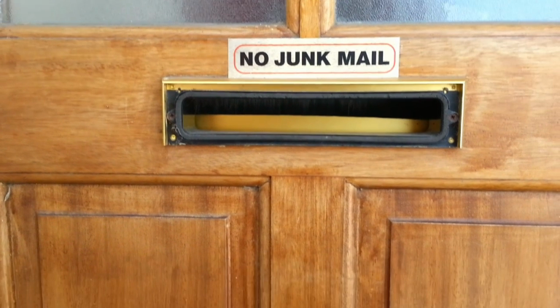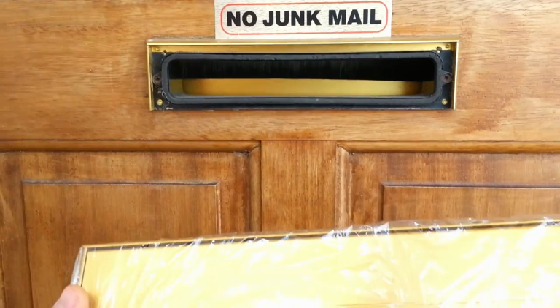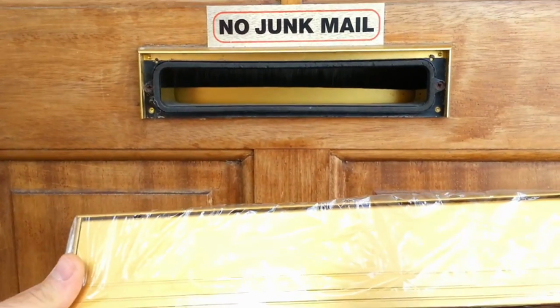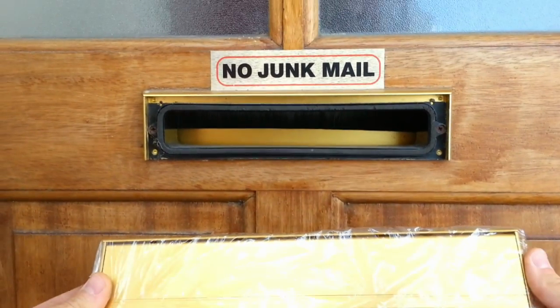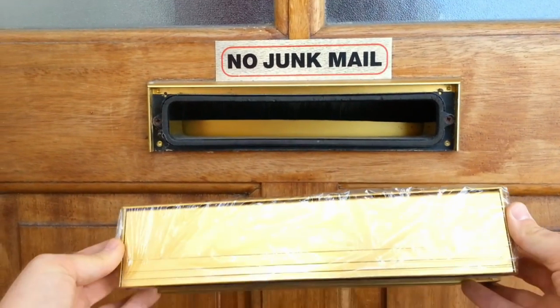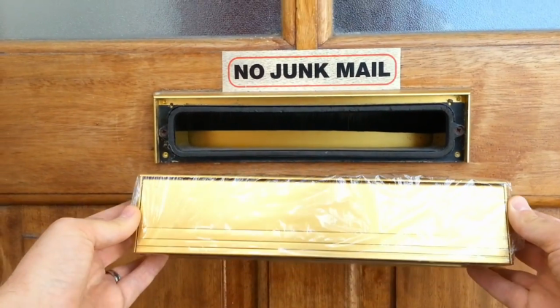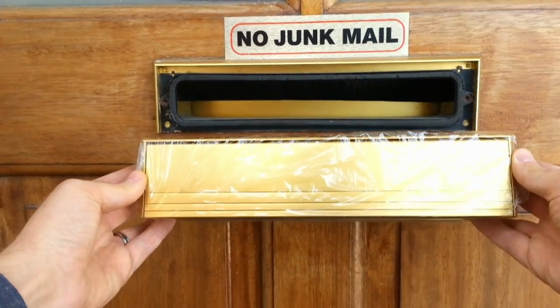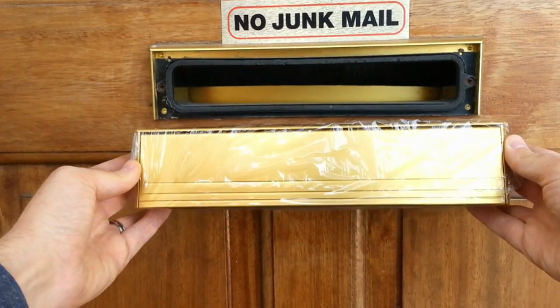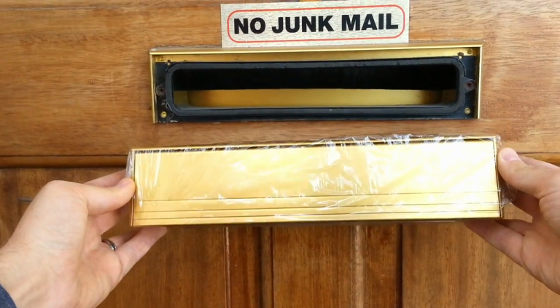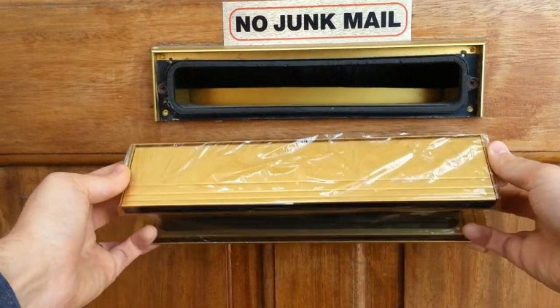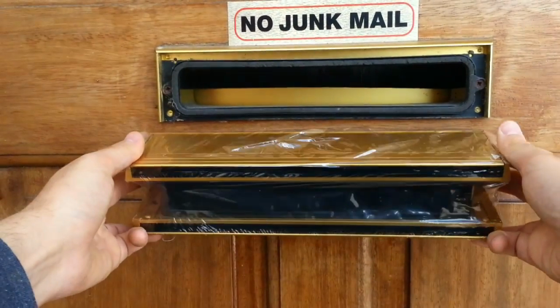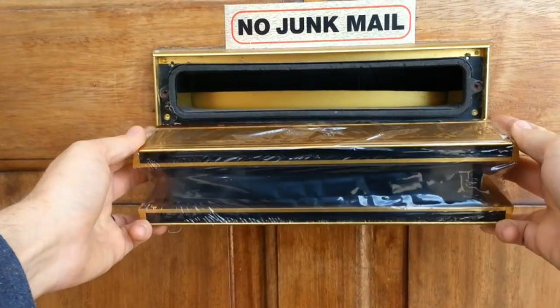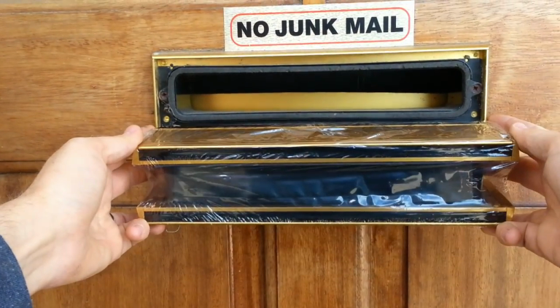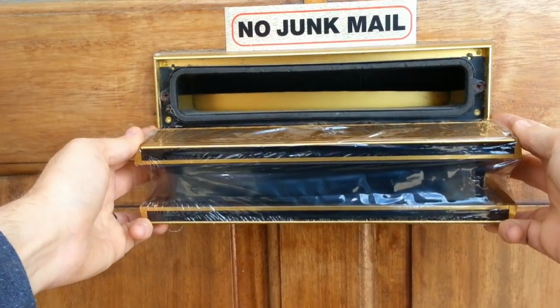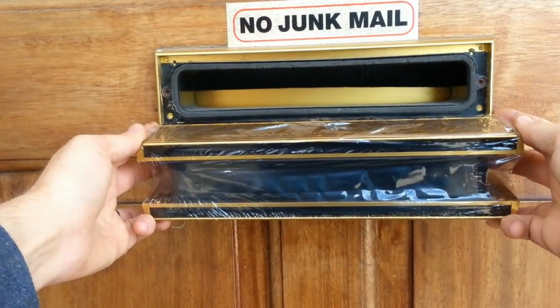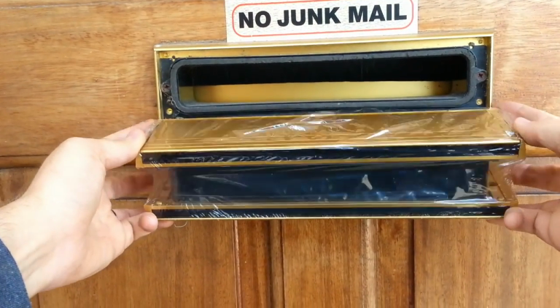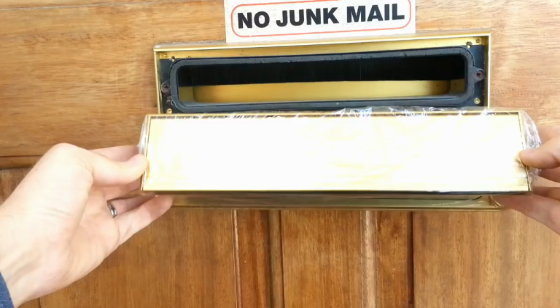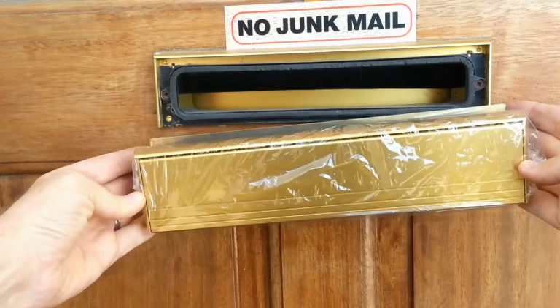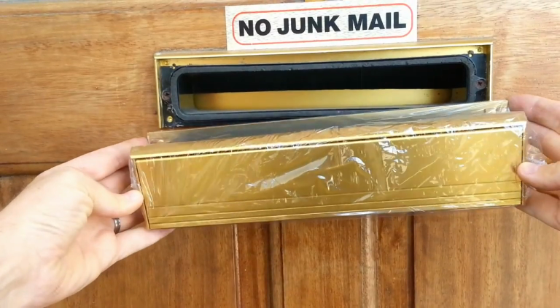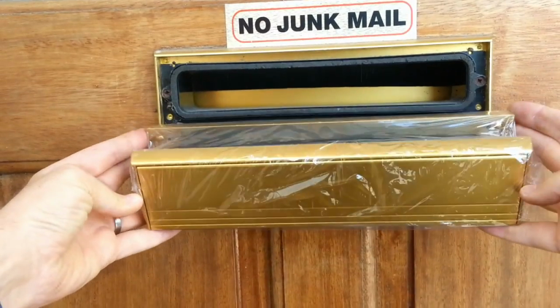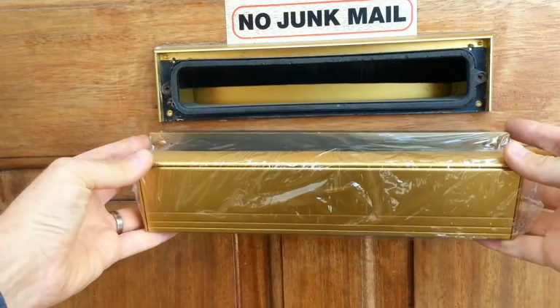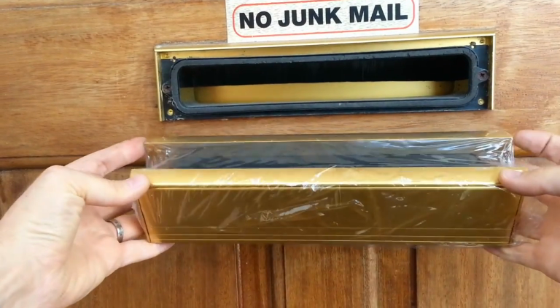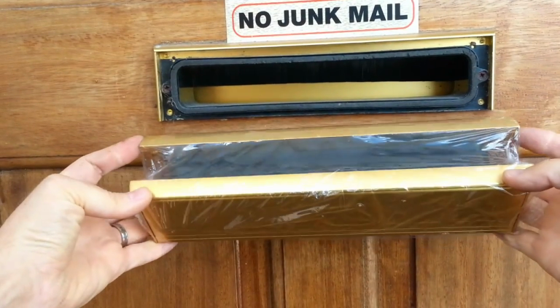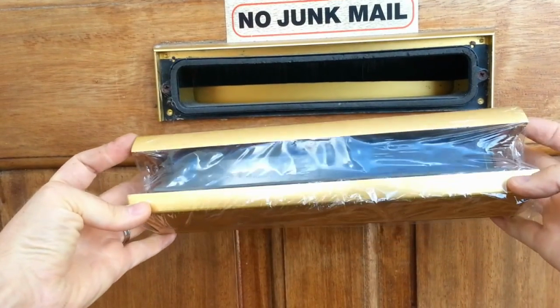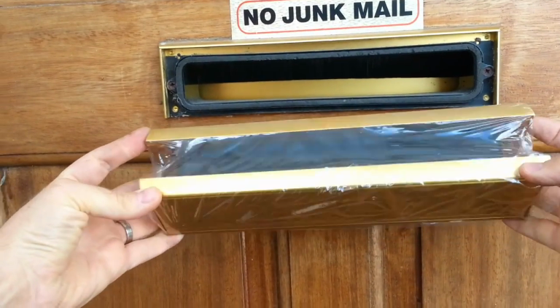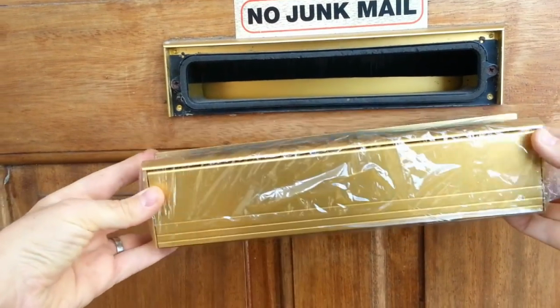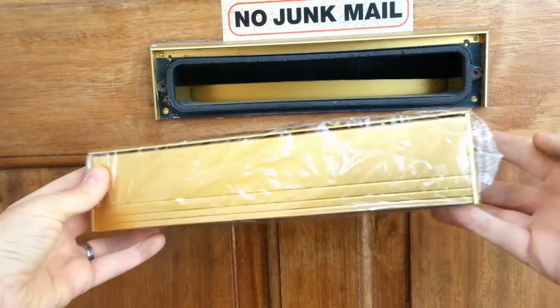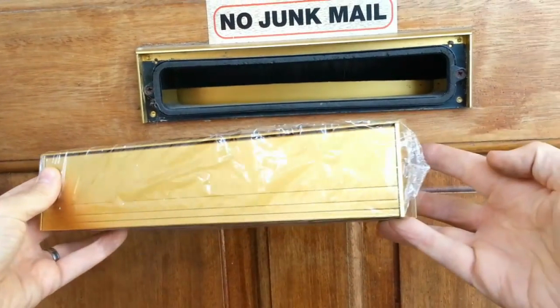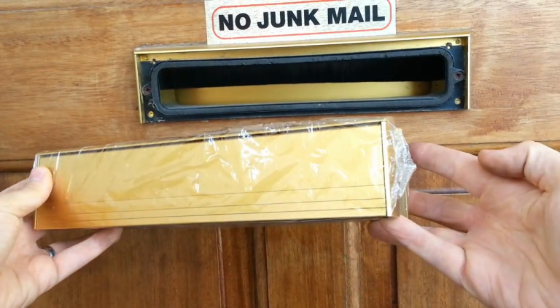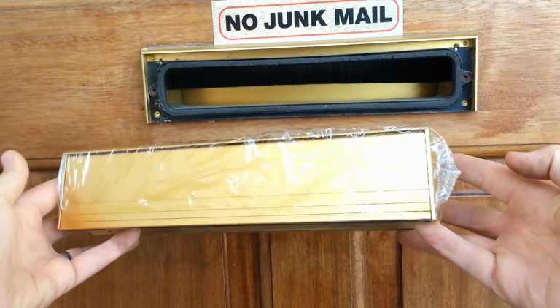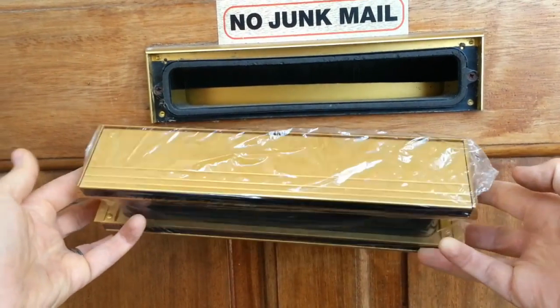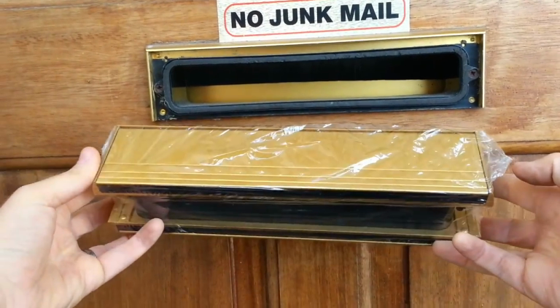Hi, I'm Paddy from windowanddoorparts.ie and in this video I'm going to show you how to replace a letterbox. This letterbox is an exact match for the existing letterbox, so it's going to be very straightforward.